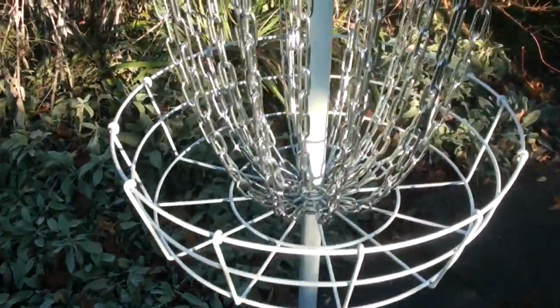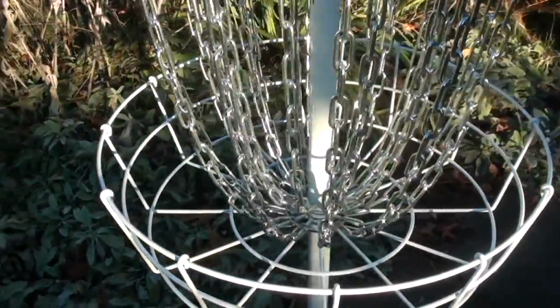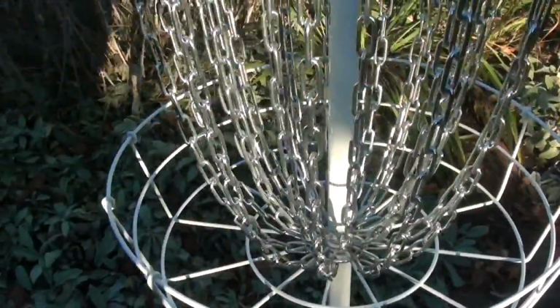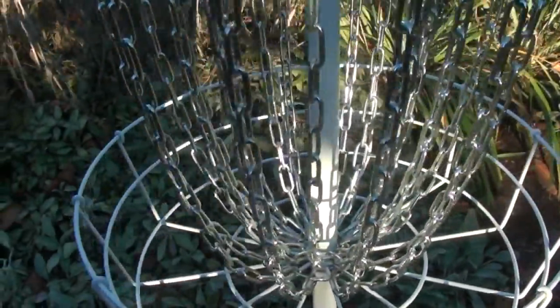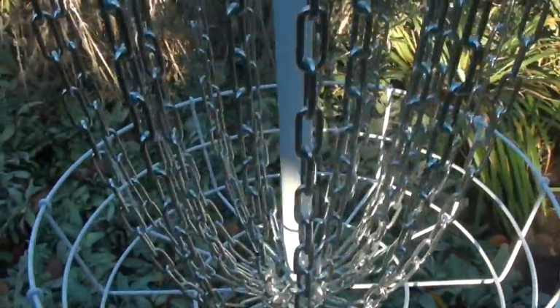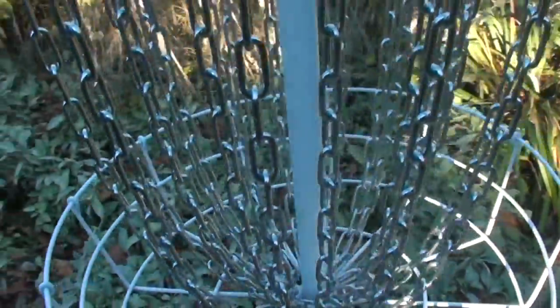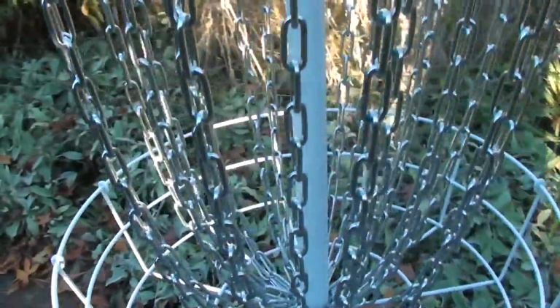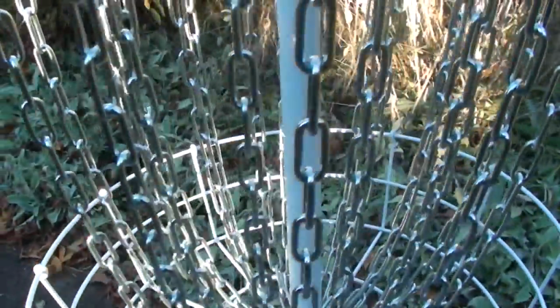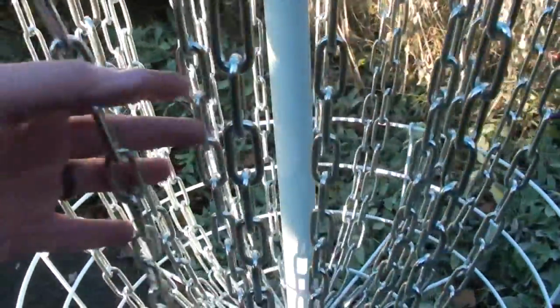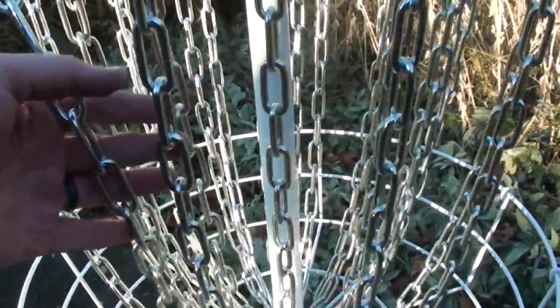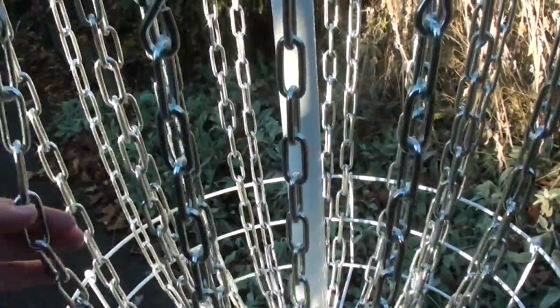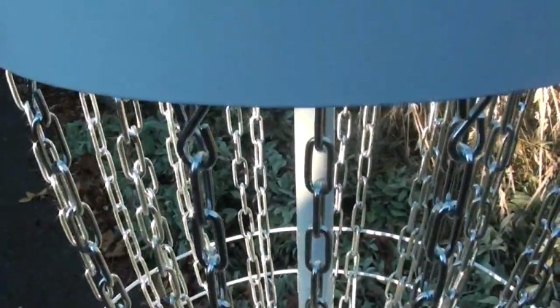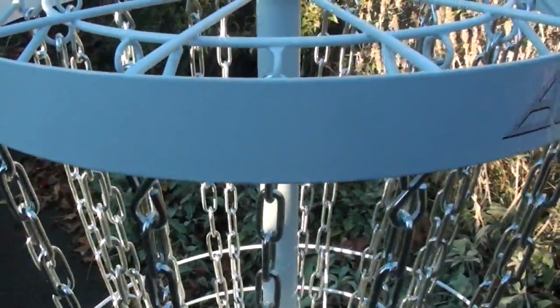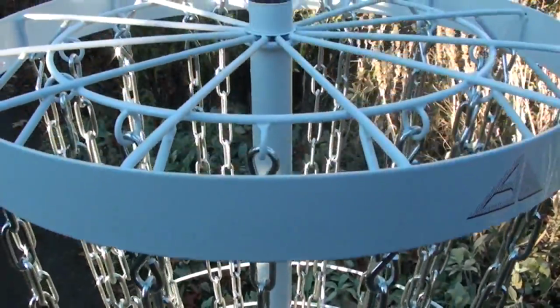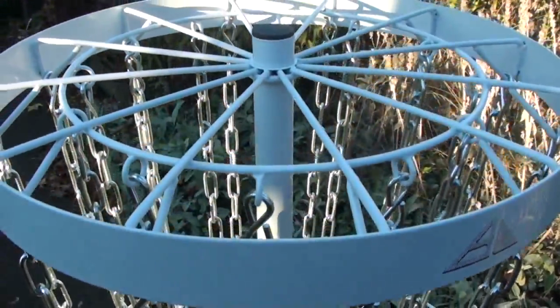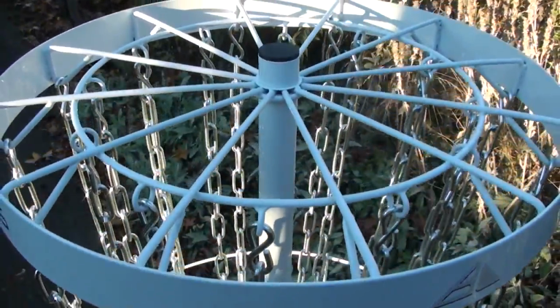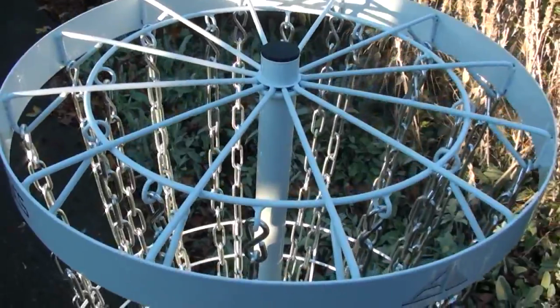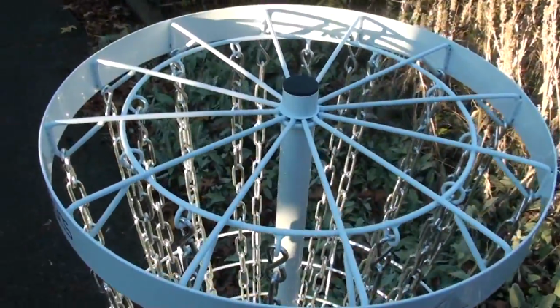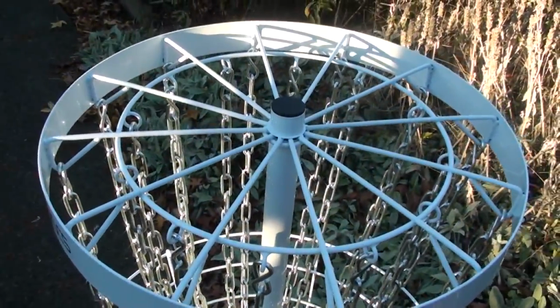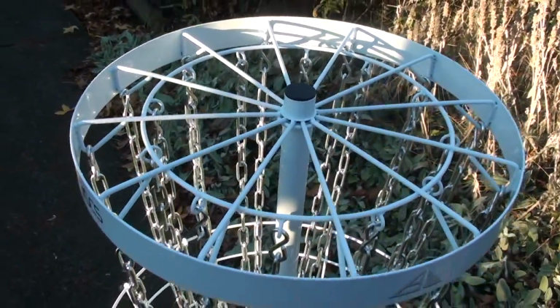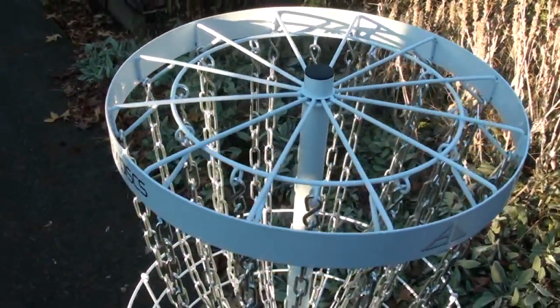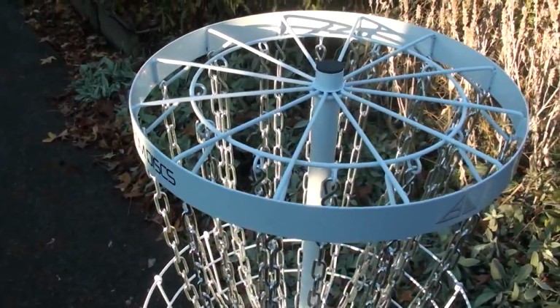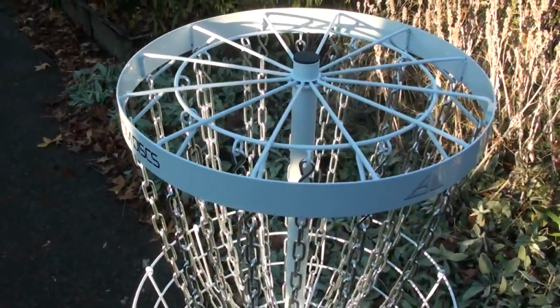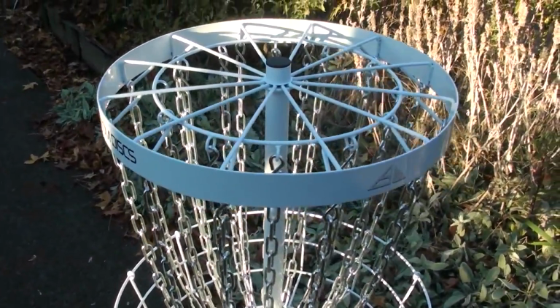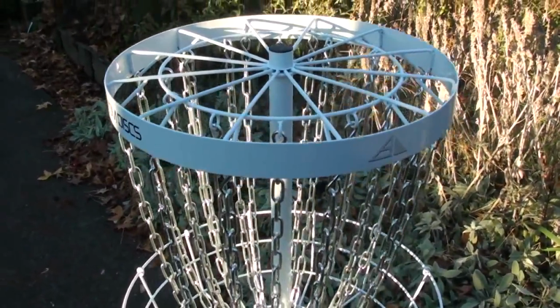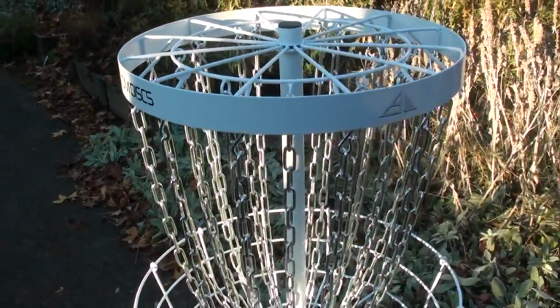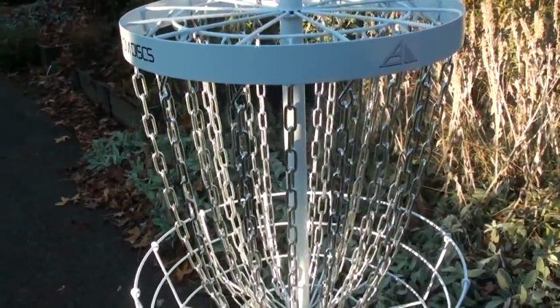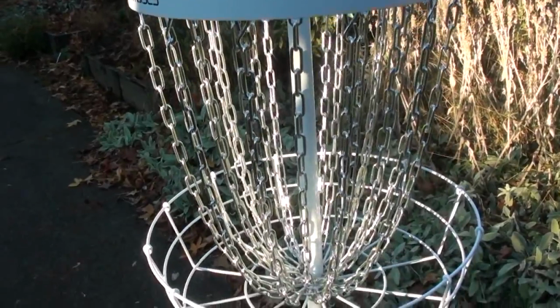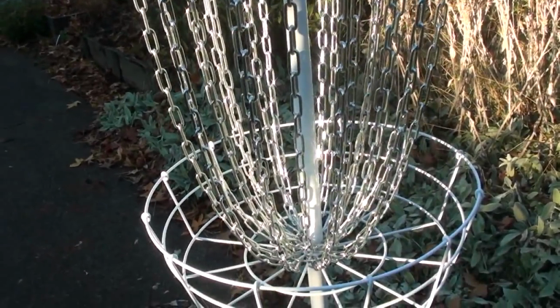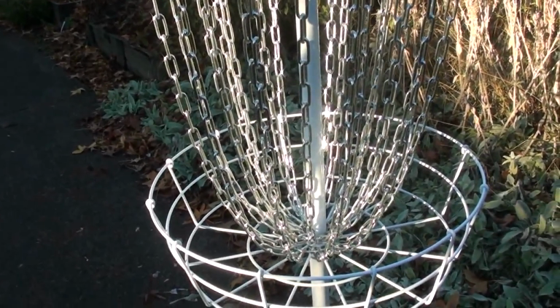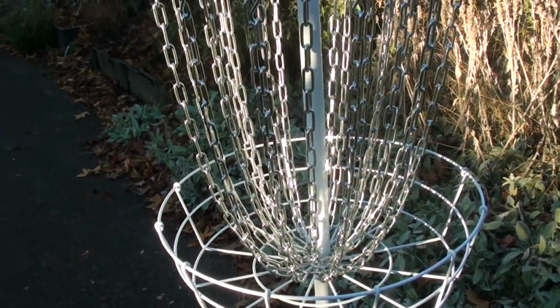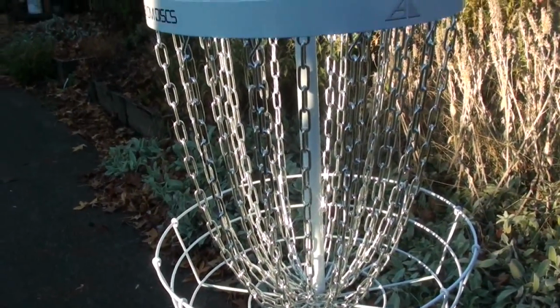It's got a nice heavy-duty feel to it with 28 chains — 14 inner, 14 outer. It's got that nice classic band design to the top of the chain assembly. And it catches great, has everything you really need.